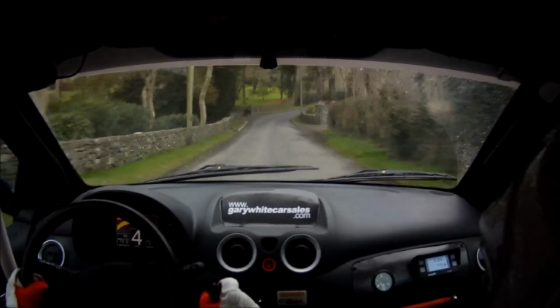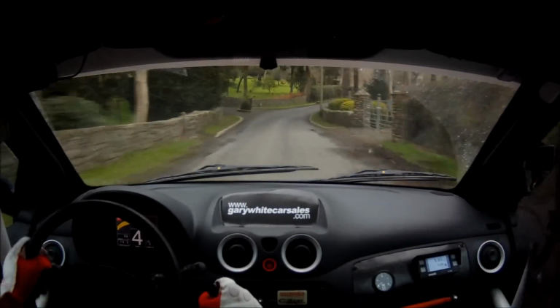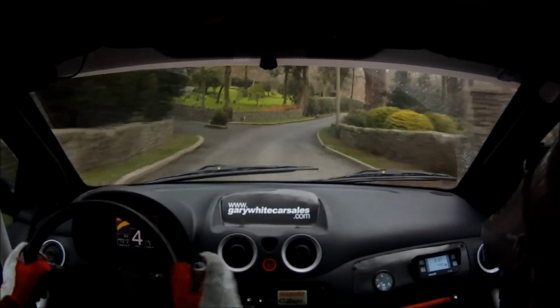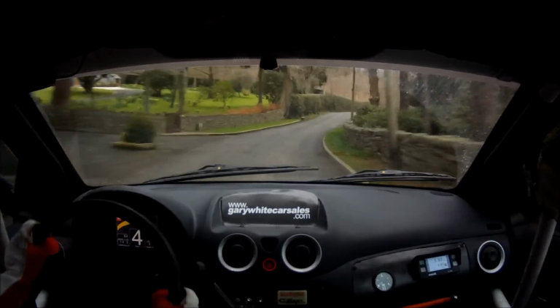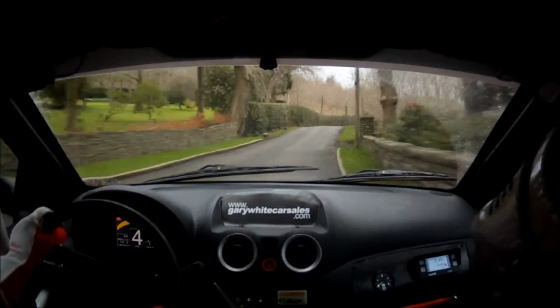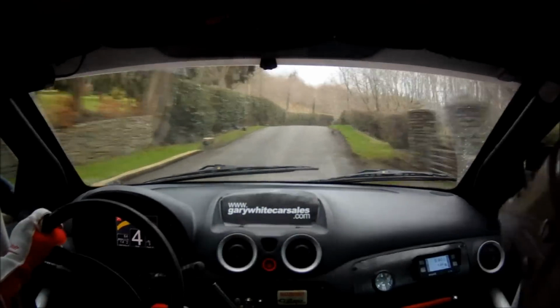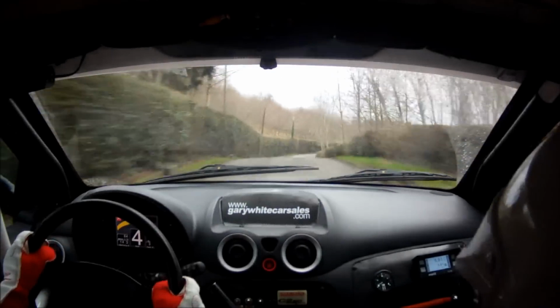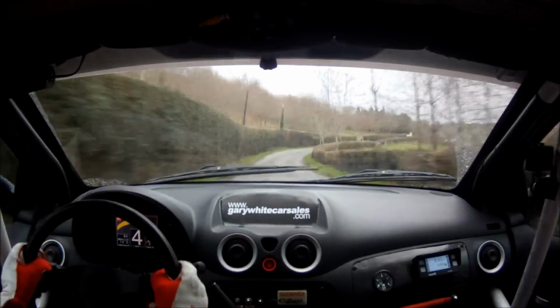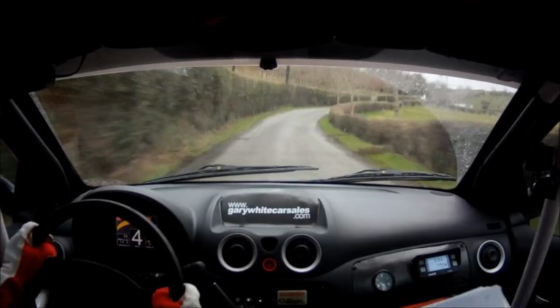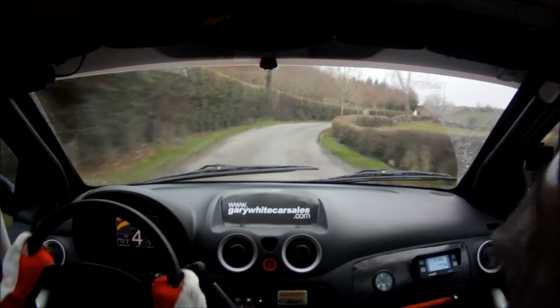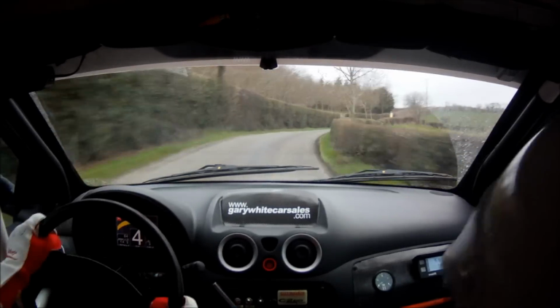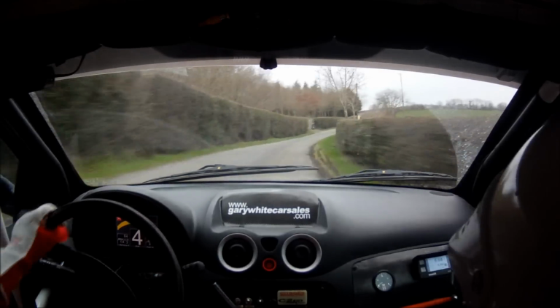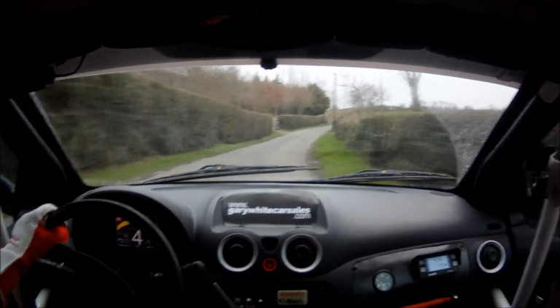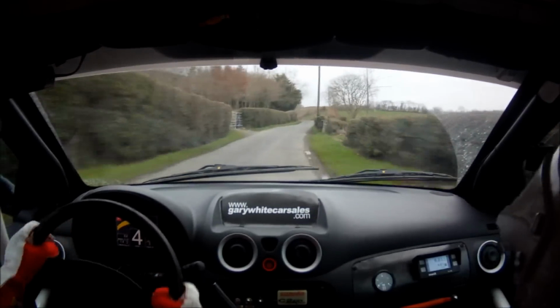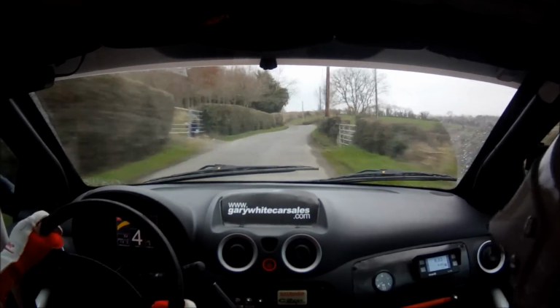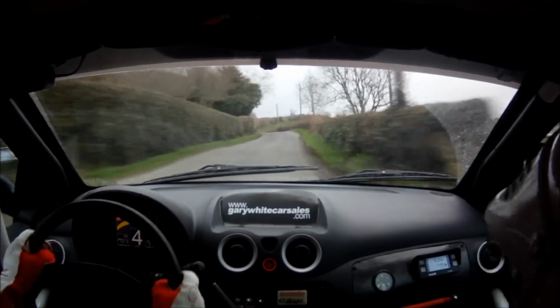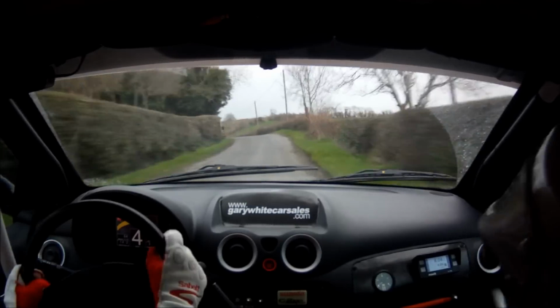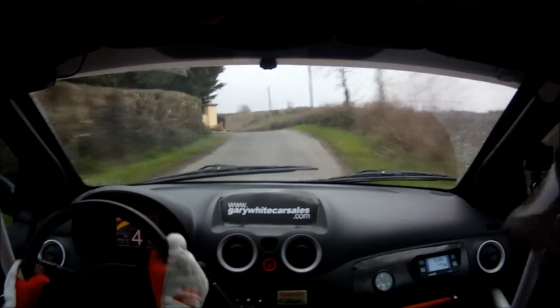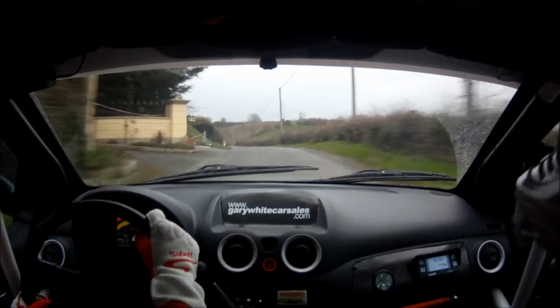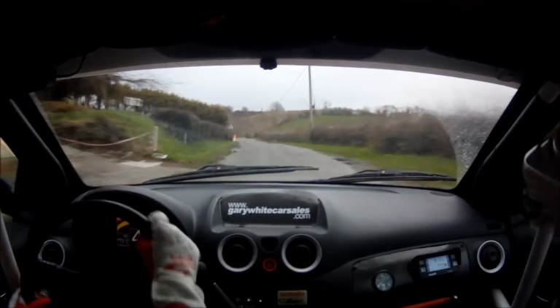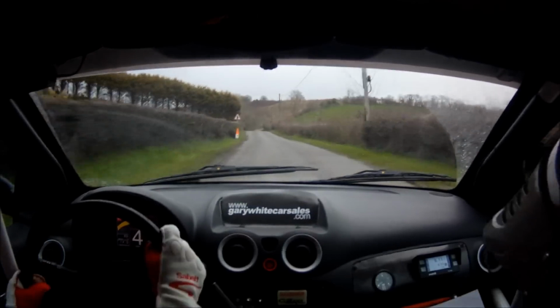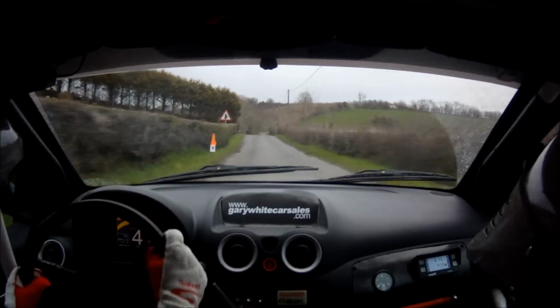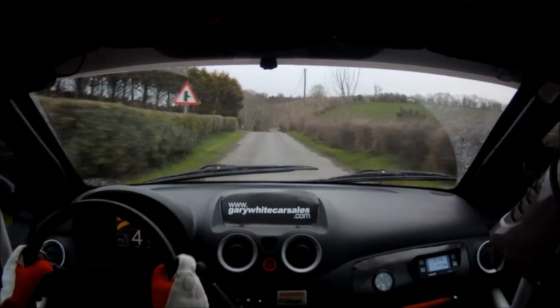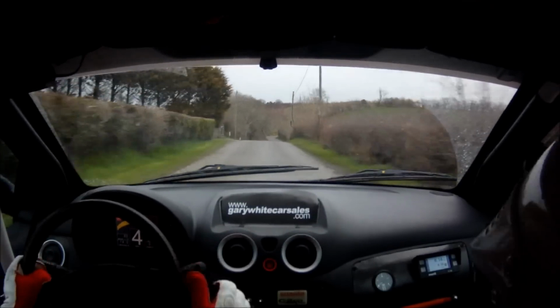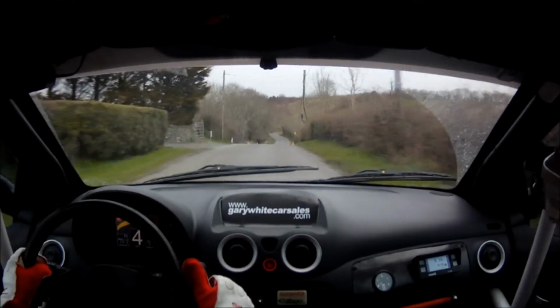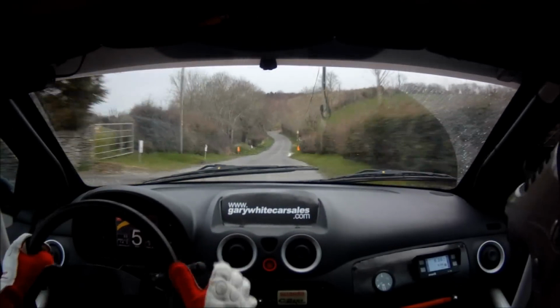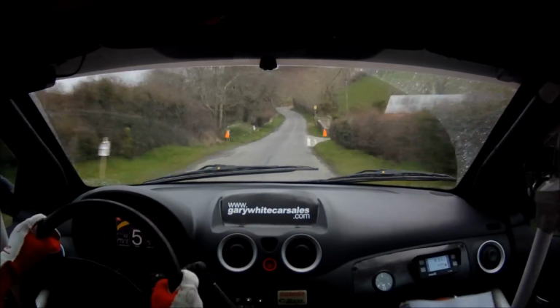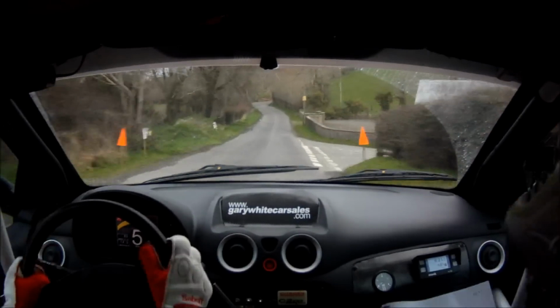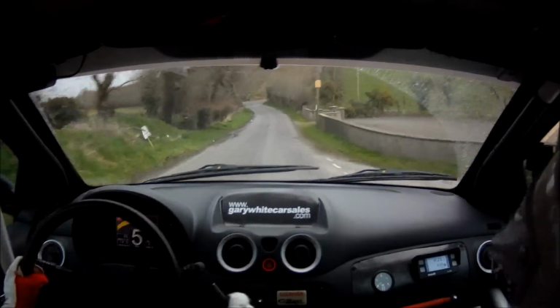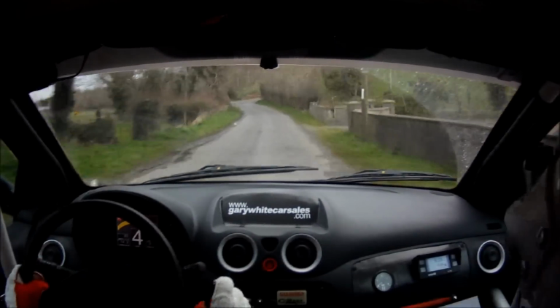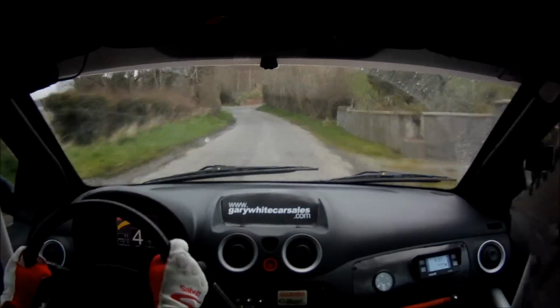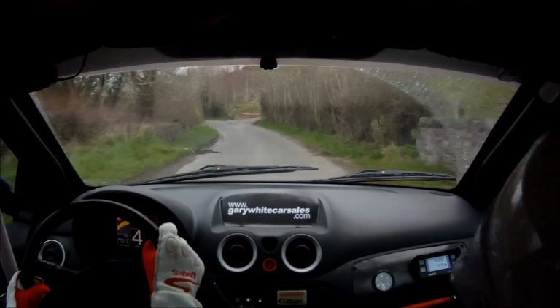4 right plus. 60. 6 left. Keep right over crest. Bump. 80. 4 left, half long. Mud. 150. Watch the mud down here.